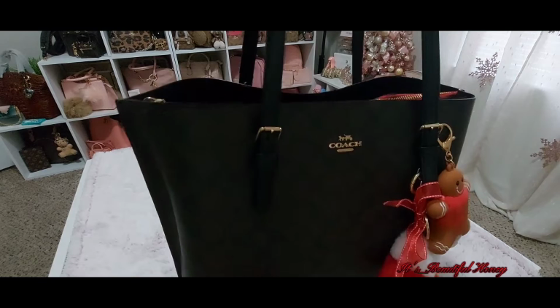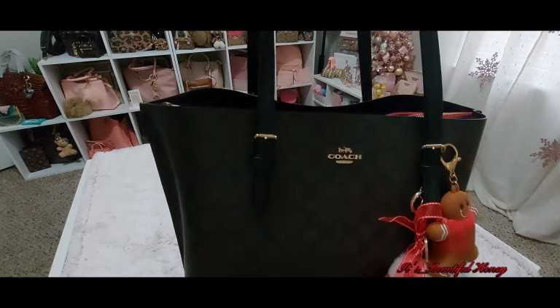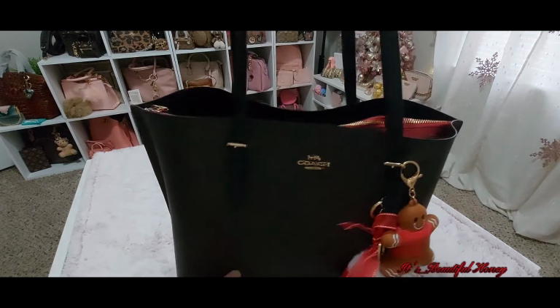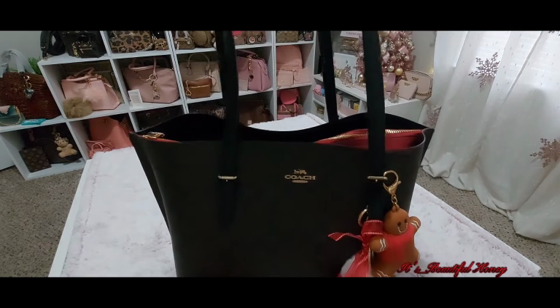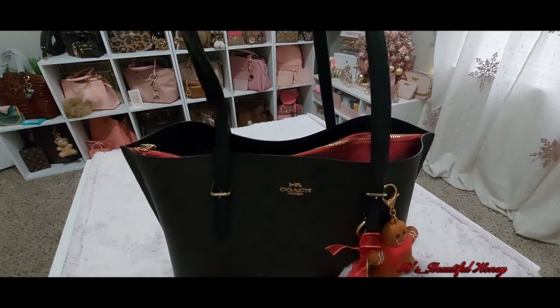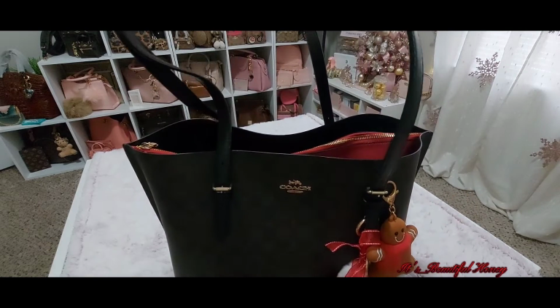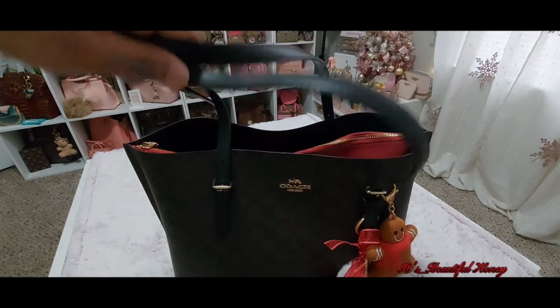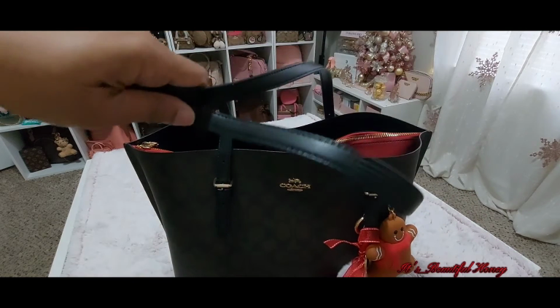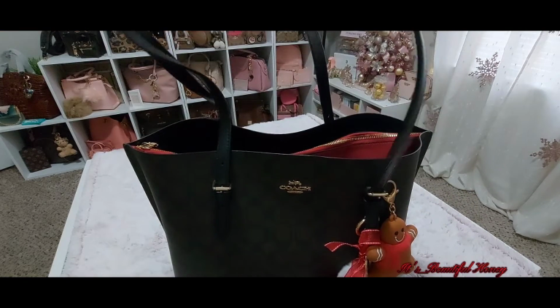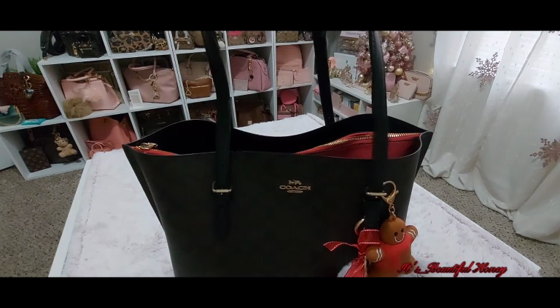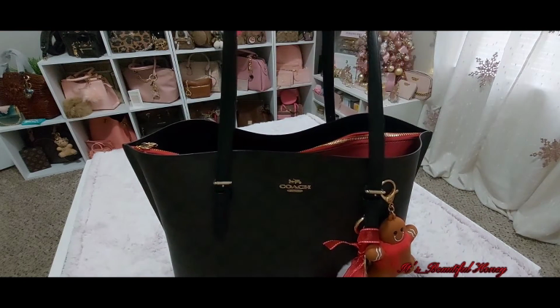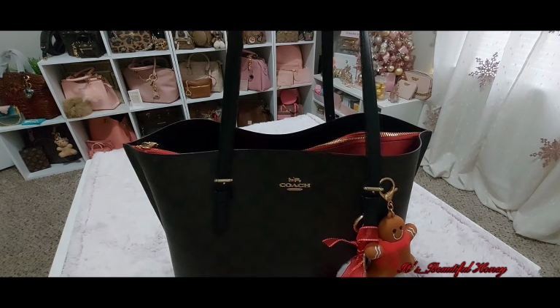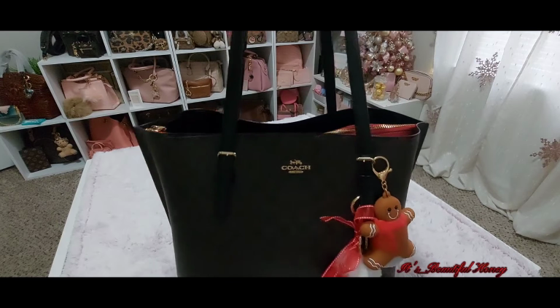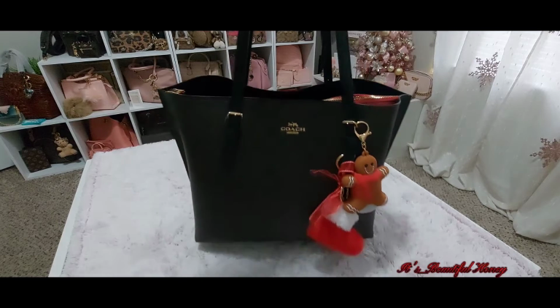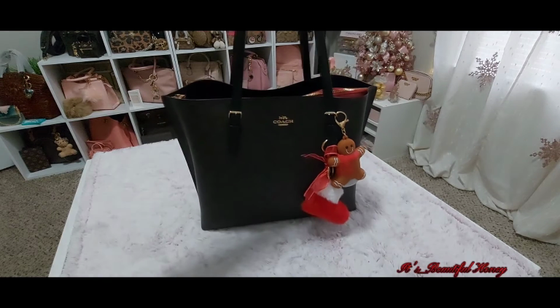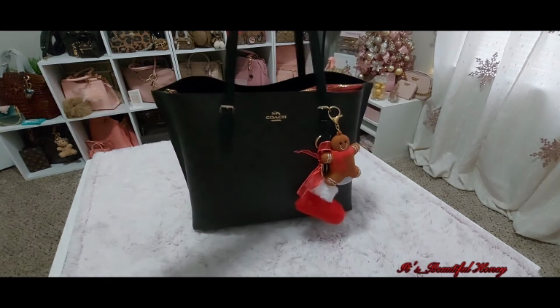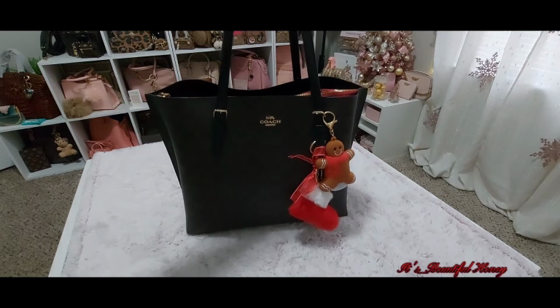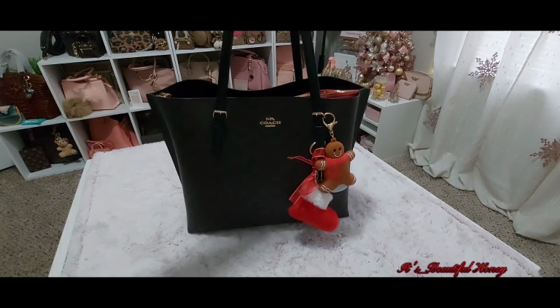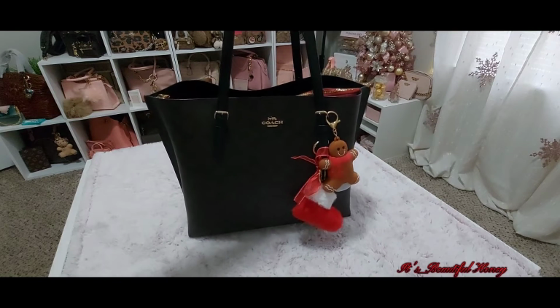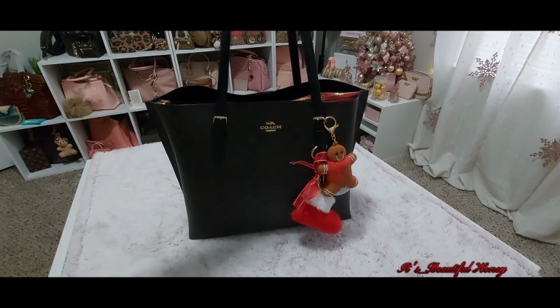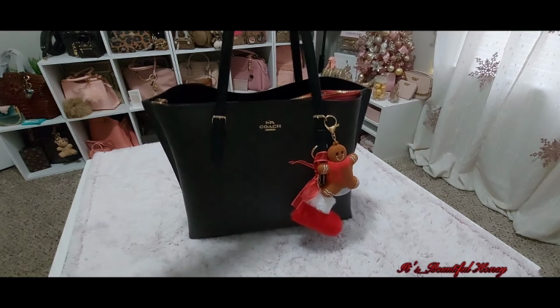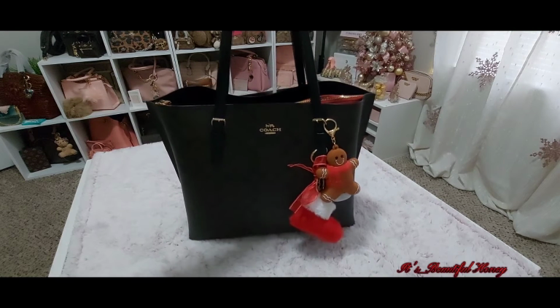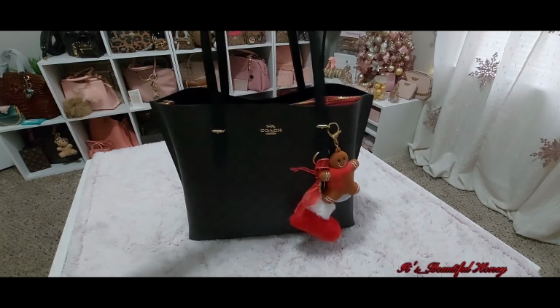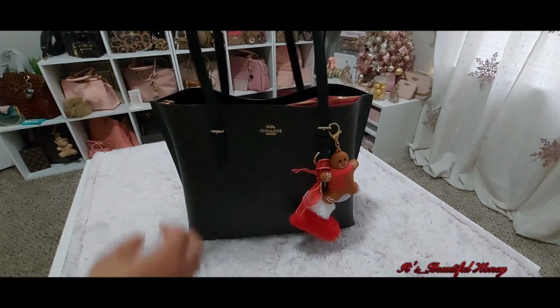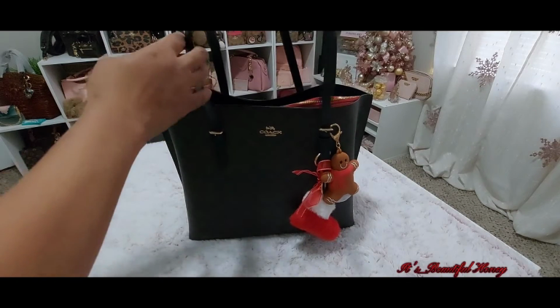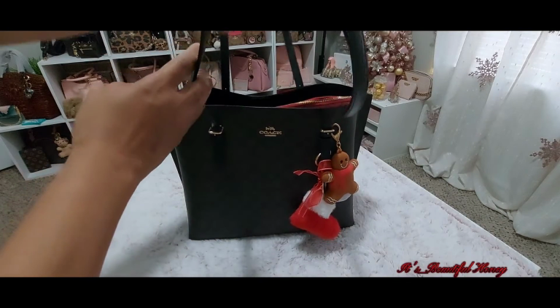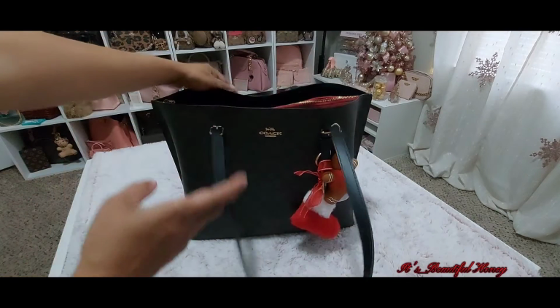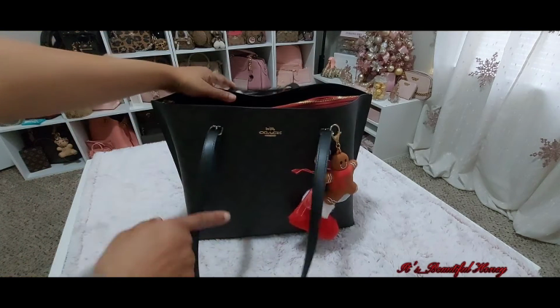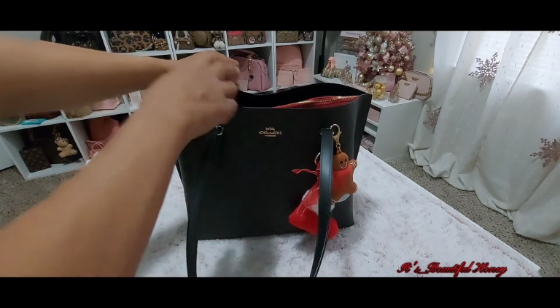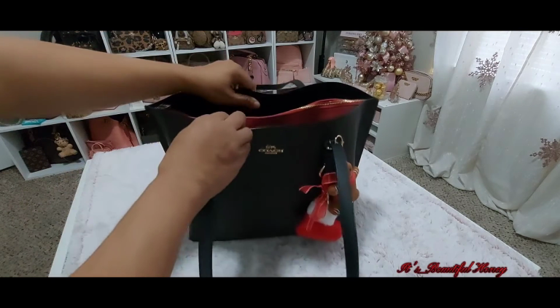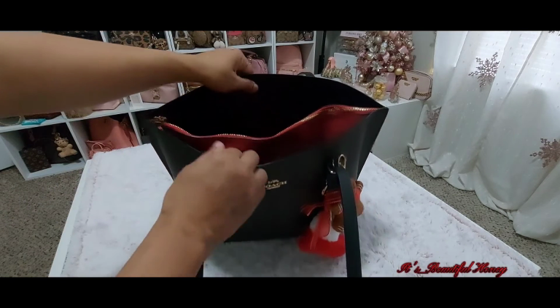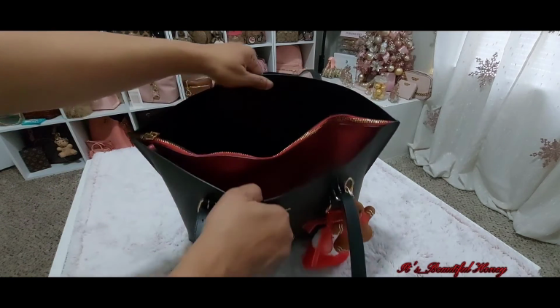And the back of the bag. It does come with these removable straps — these straps can be replaced if need be. I know Amazon has them; I'm not sure if Coach still has them on their site, but sometimes they pop up on the Coach retail site. Here's the inside of the bag.